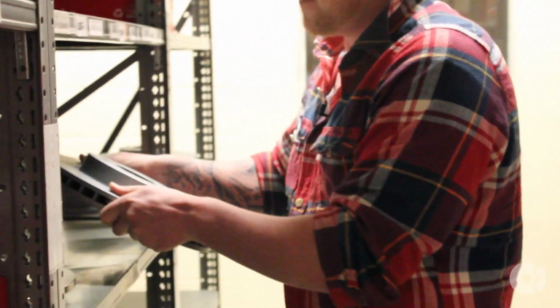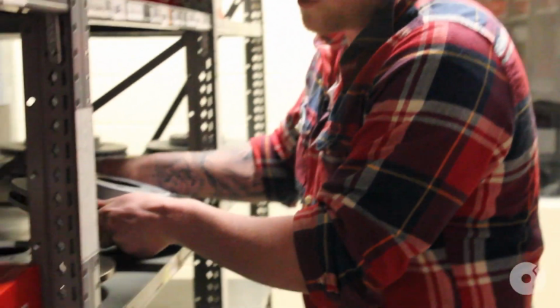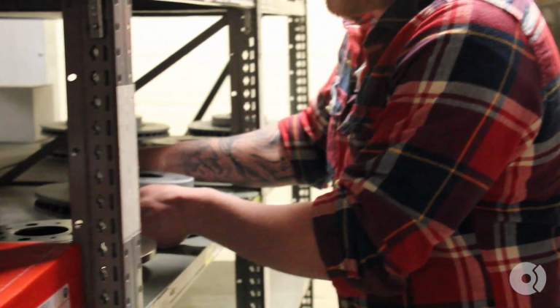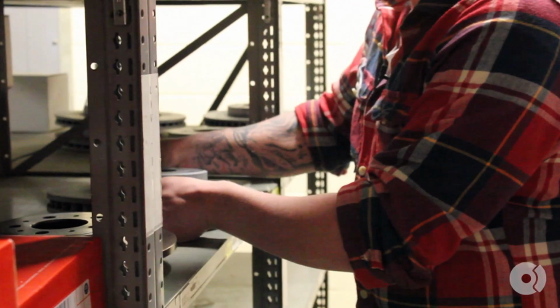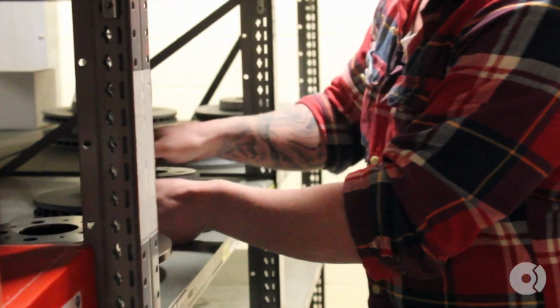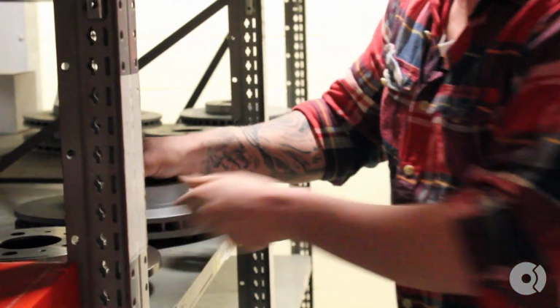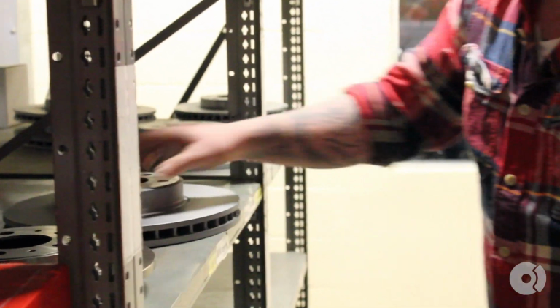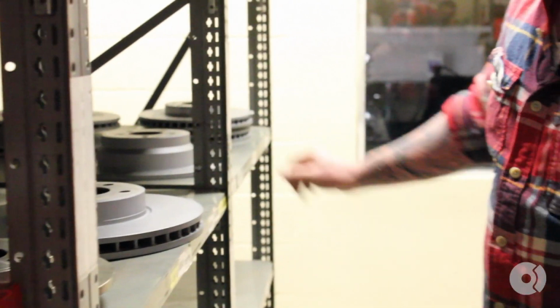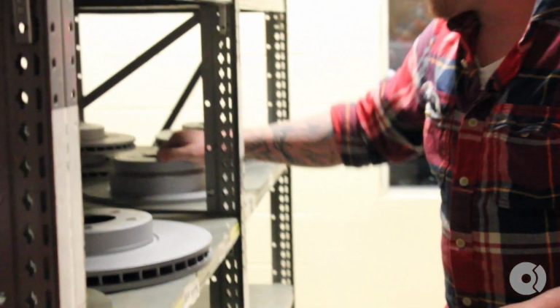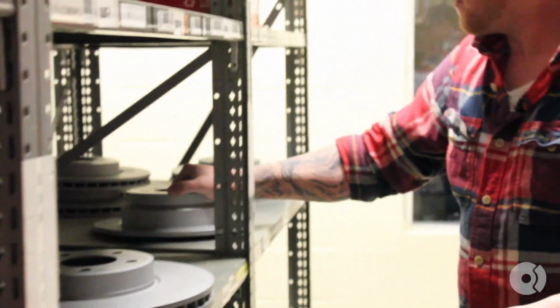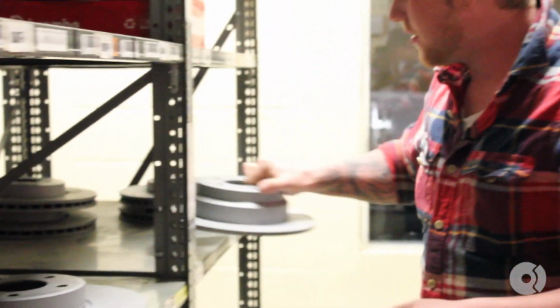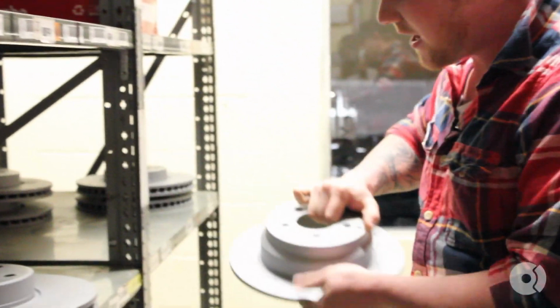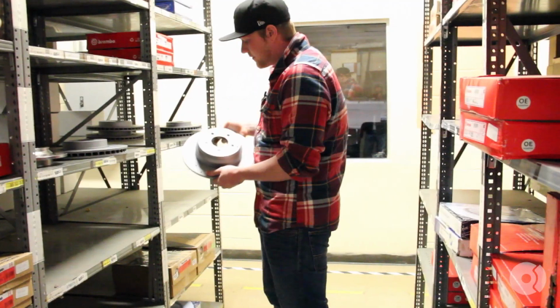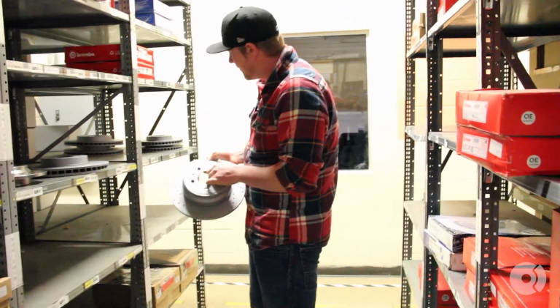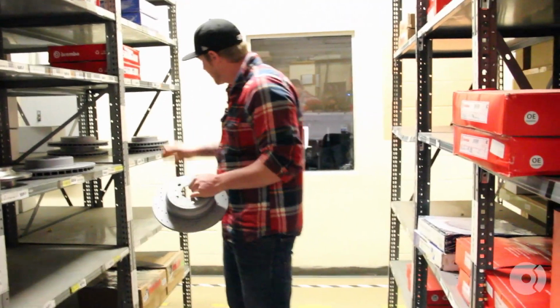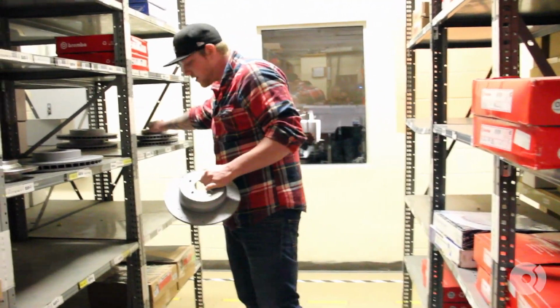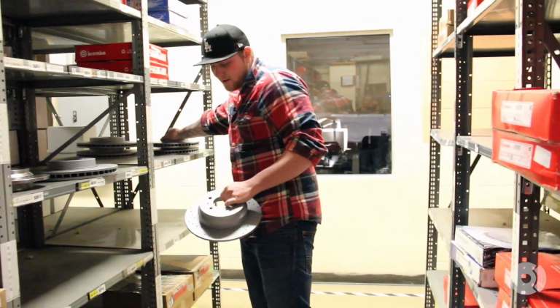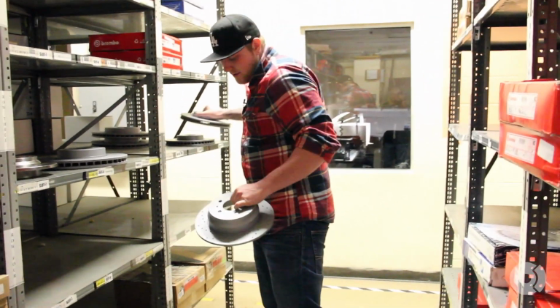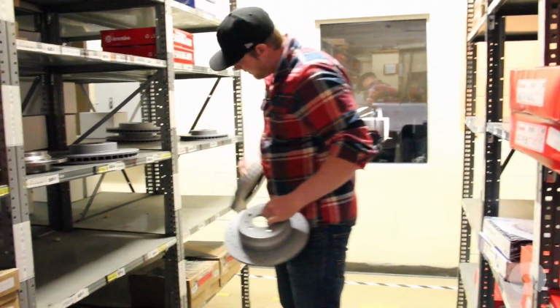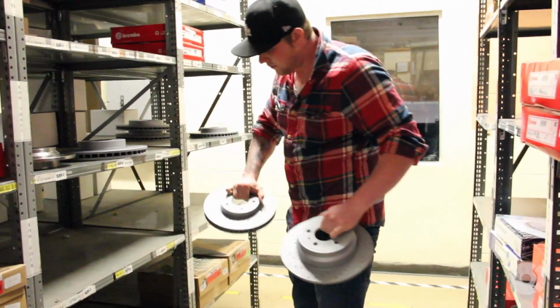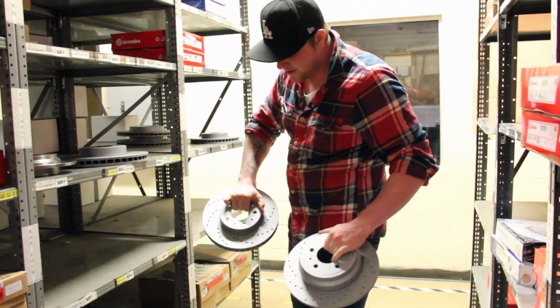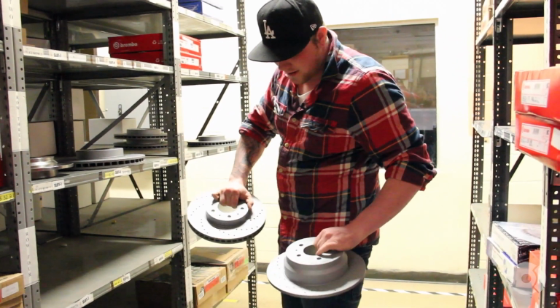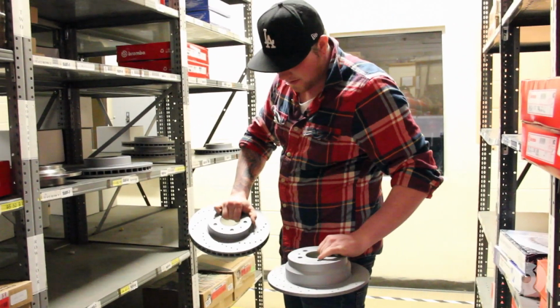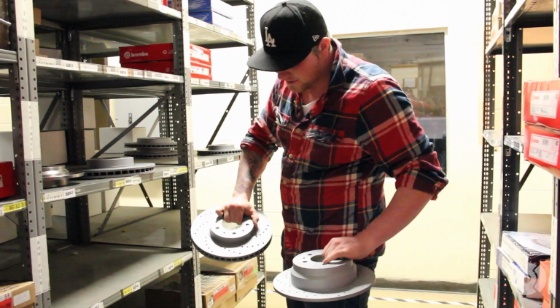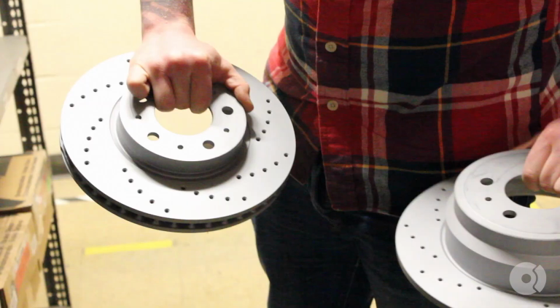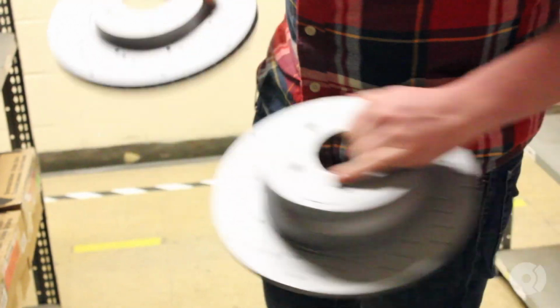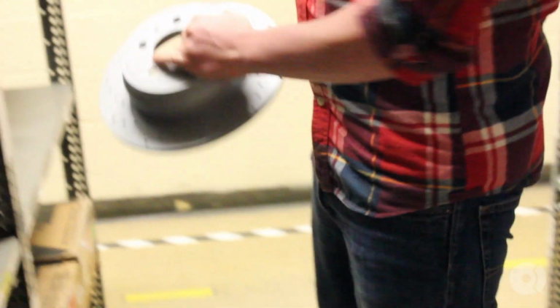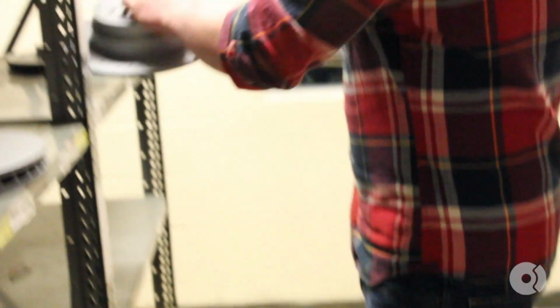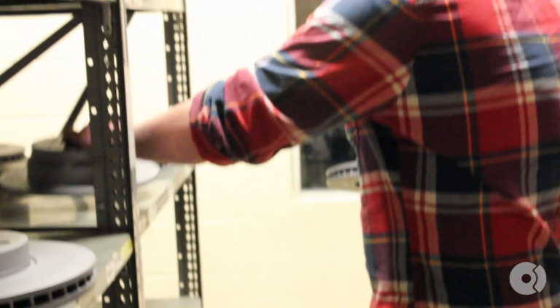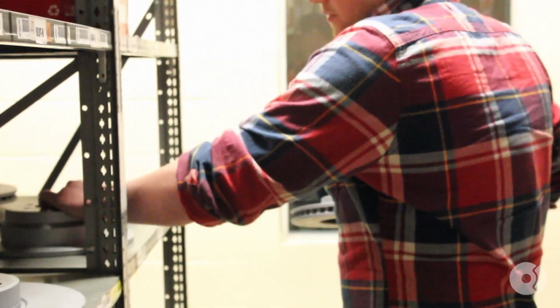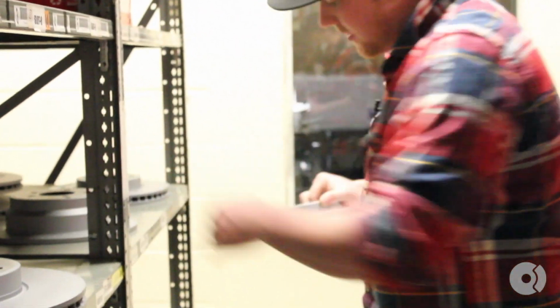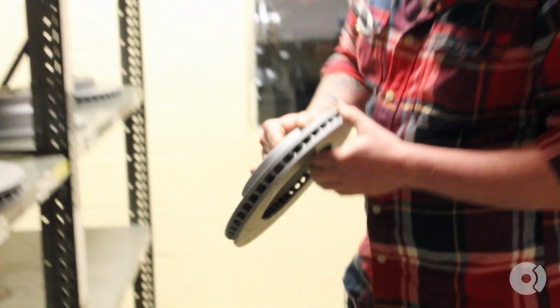If you want to go one step ahead of that, you're going to go the performance route and get the drilled and slotted performance rotors. Here's a rear one, here's a front one.